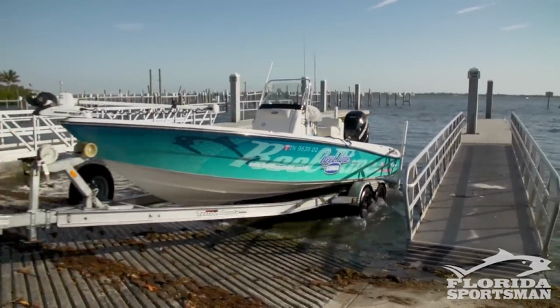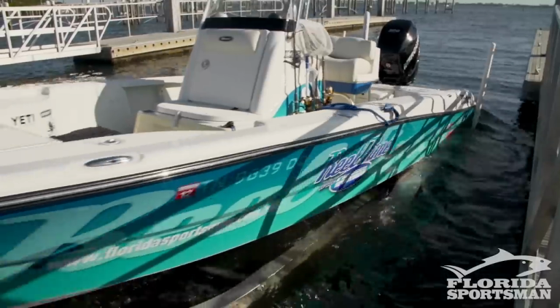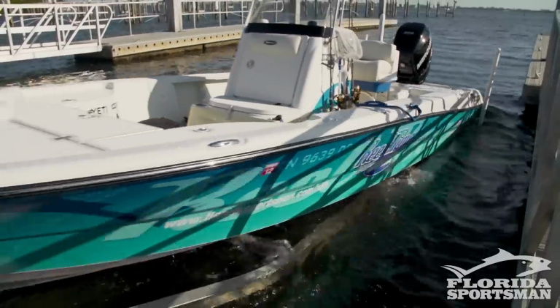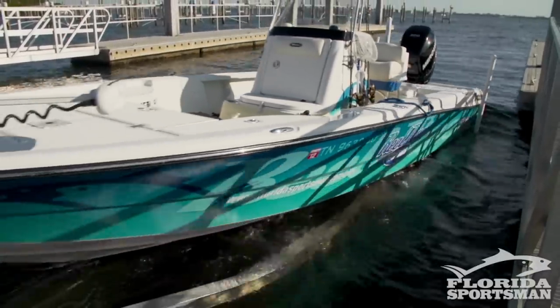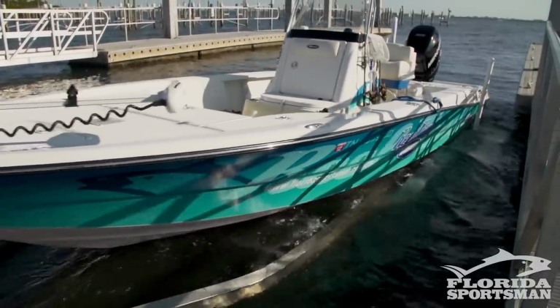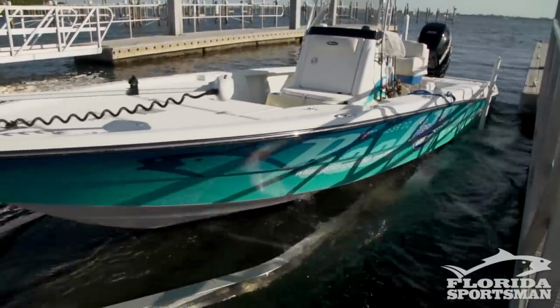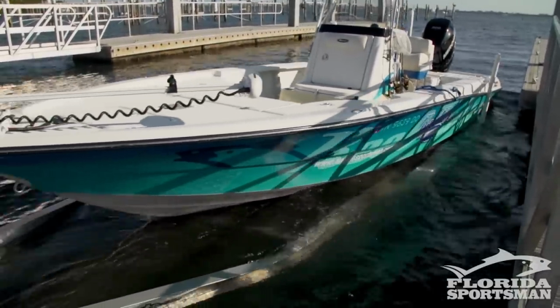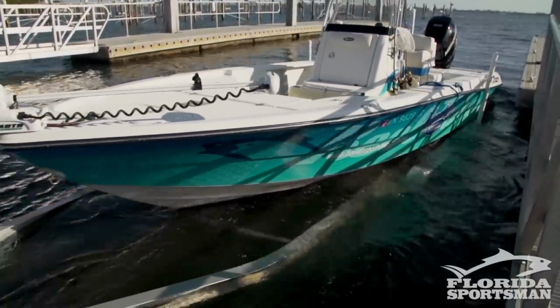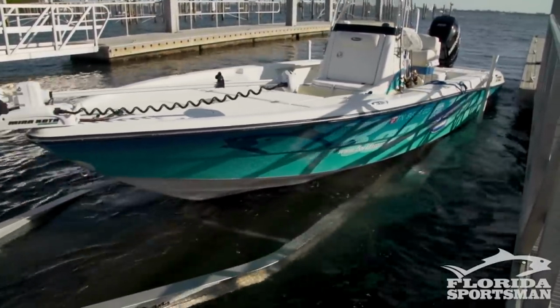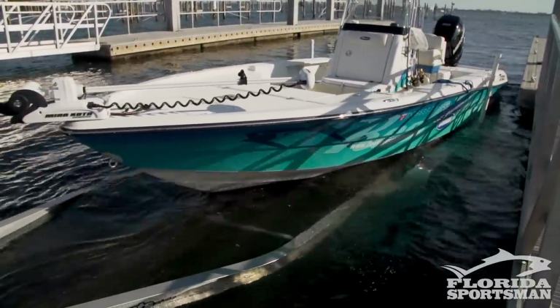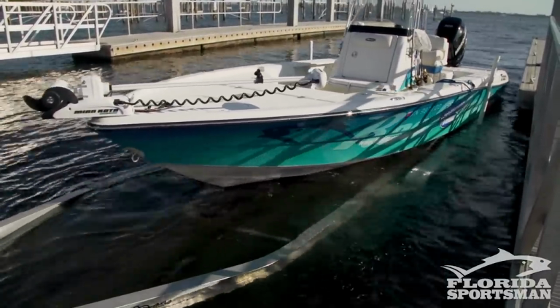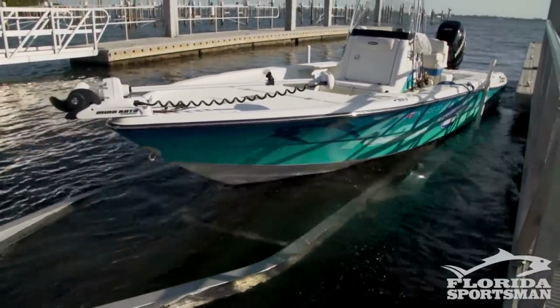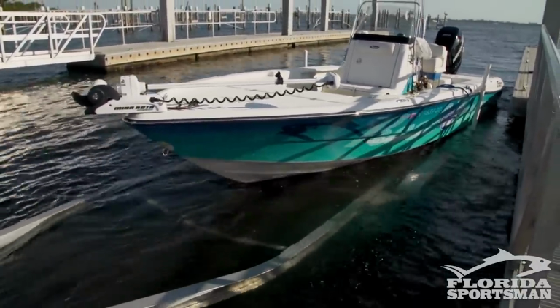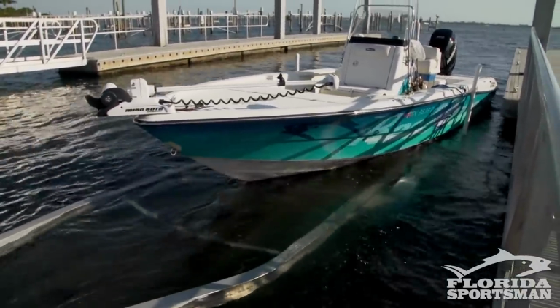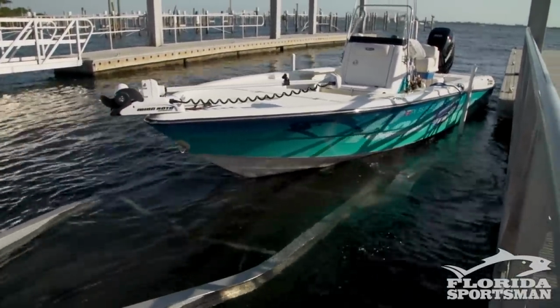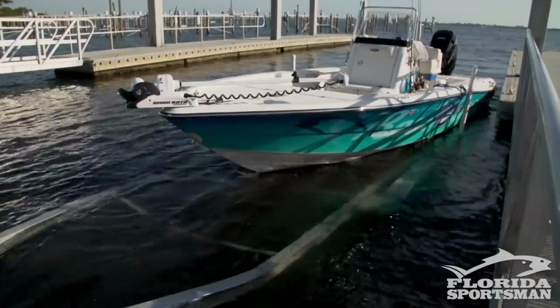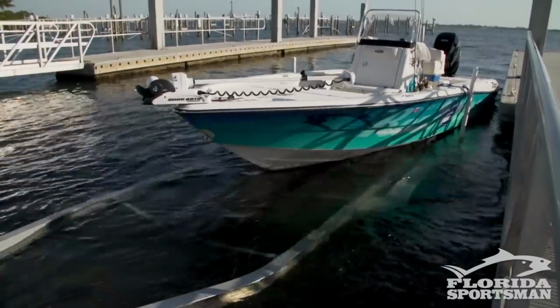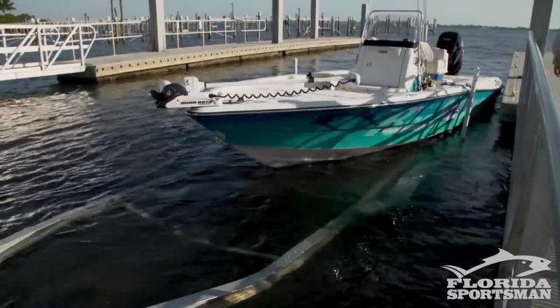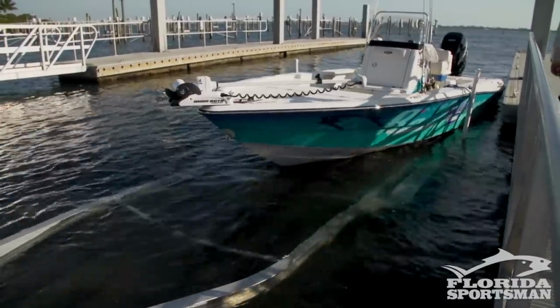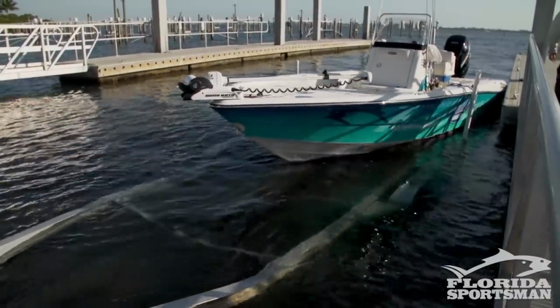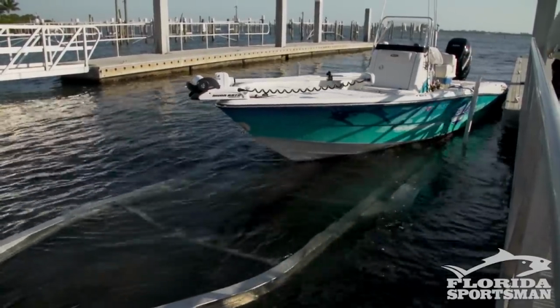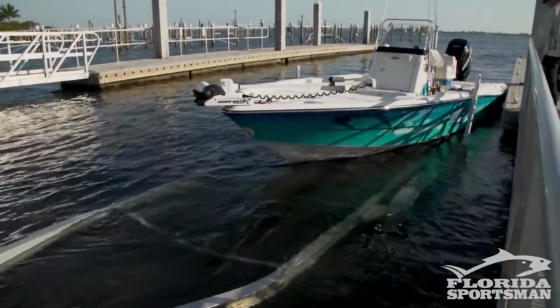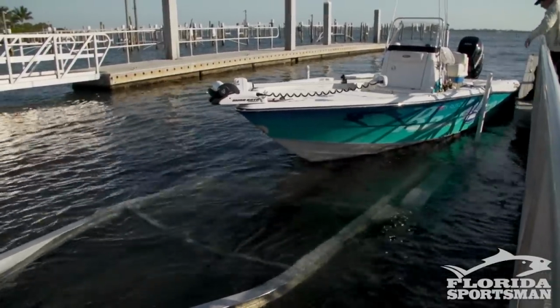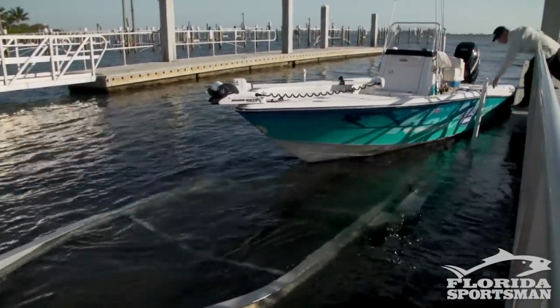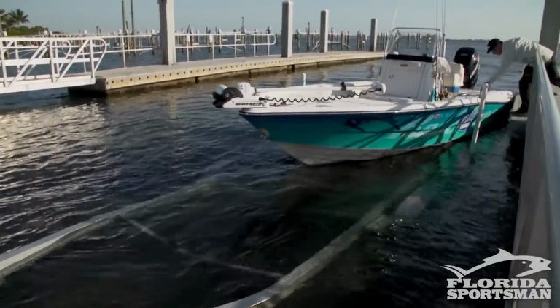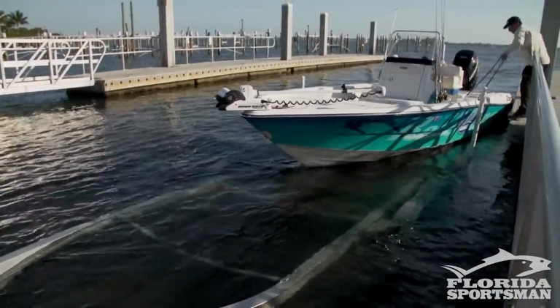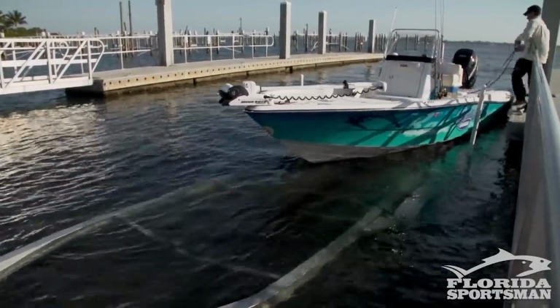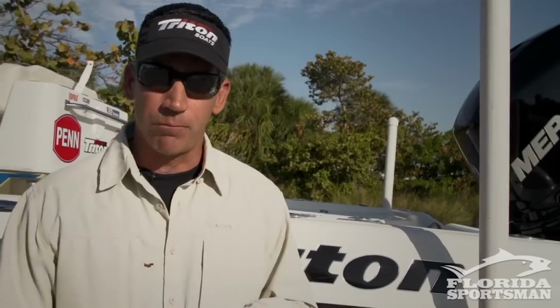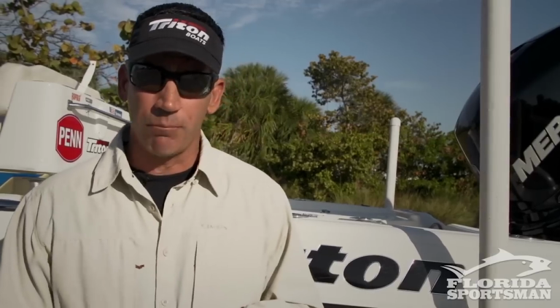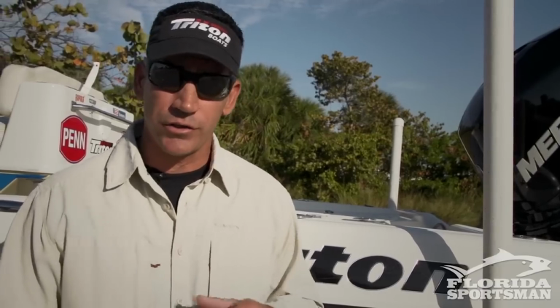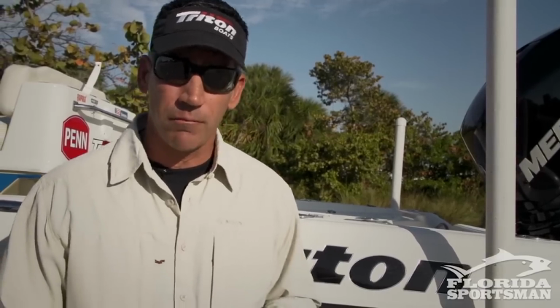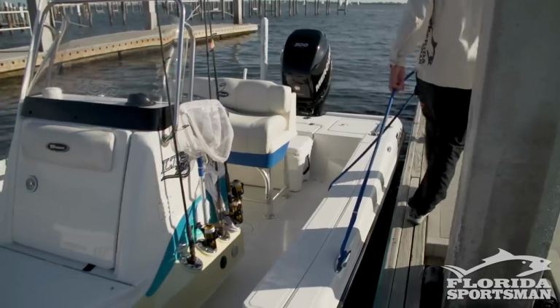Back up slowly, really slowly. I know that sweet spot on my boat where it begins to slide off. I don't want to back up quickly or go too far where the boat slides off — I just want it to barely float. I back up real slow until I get to that point, then go ahead and put the truck in park and secure the emergency brake.